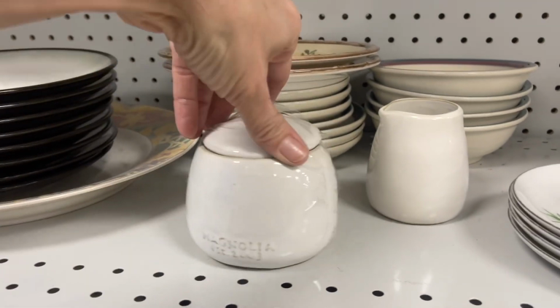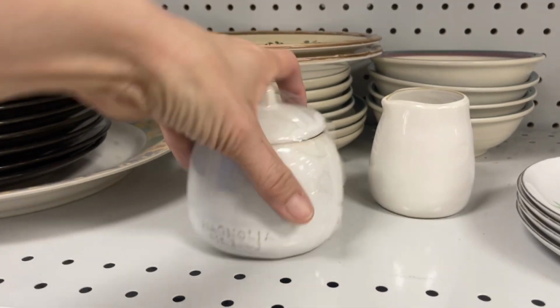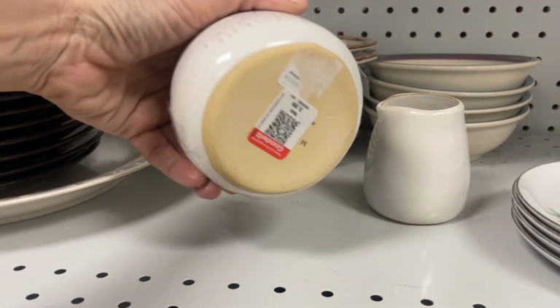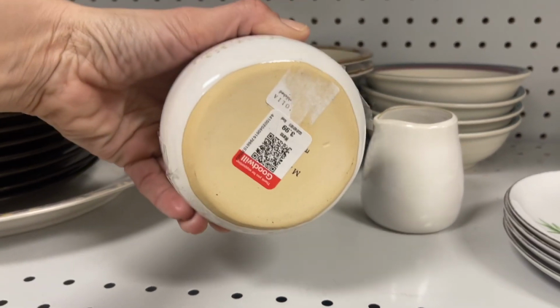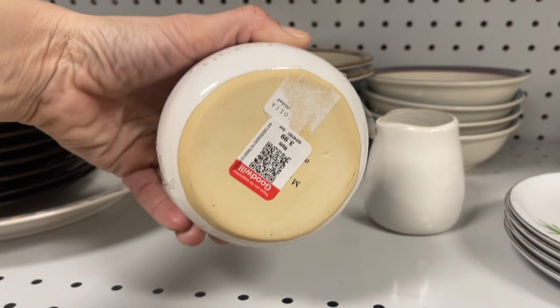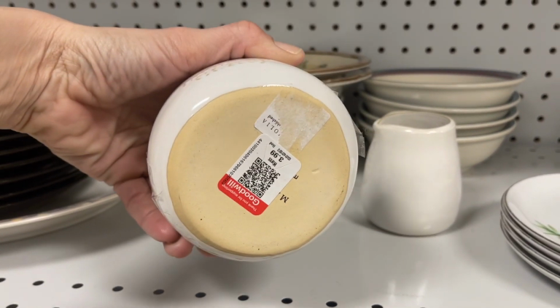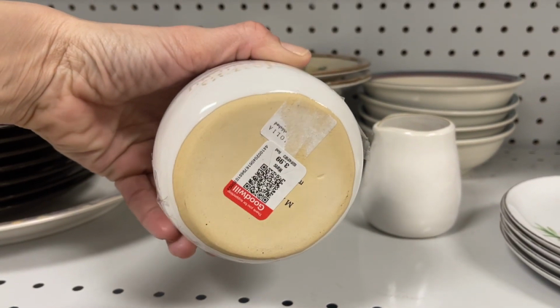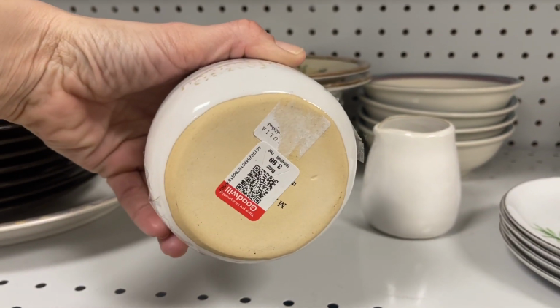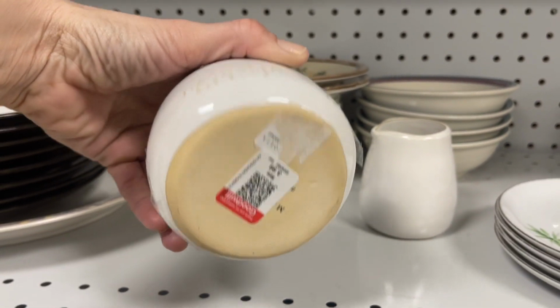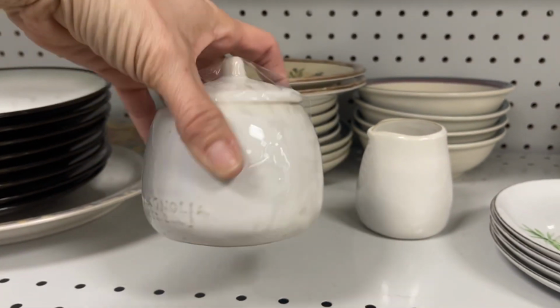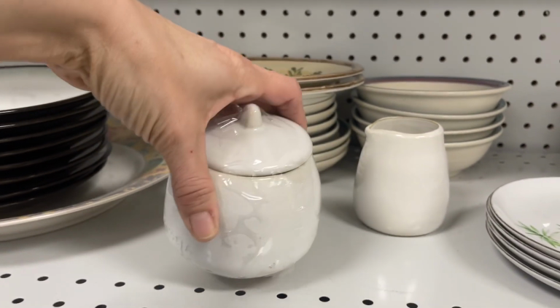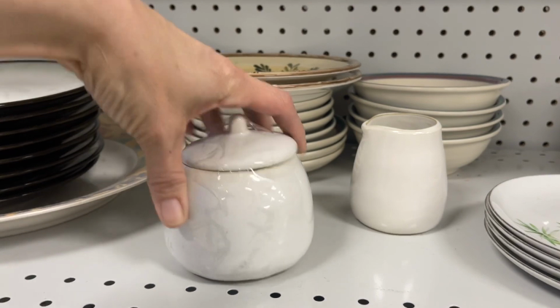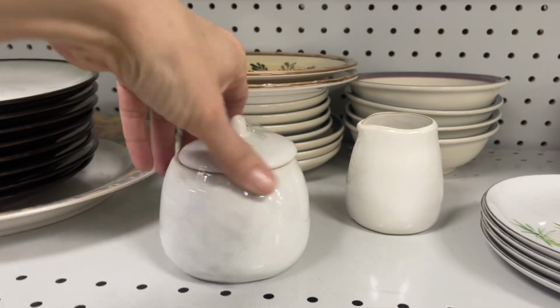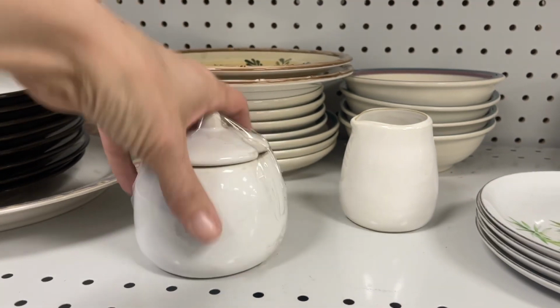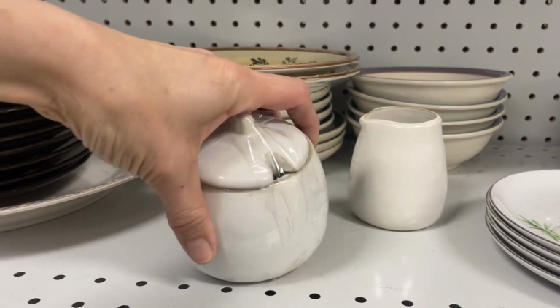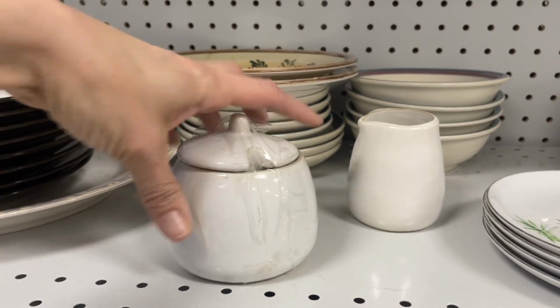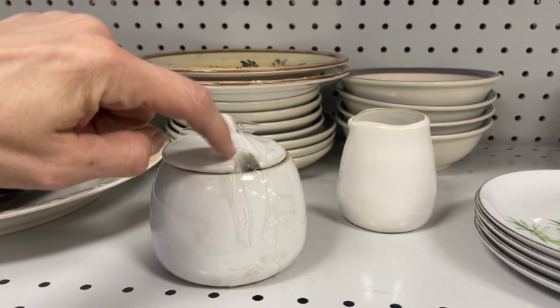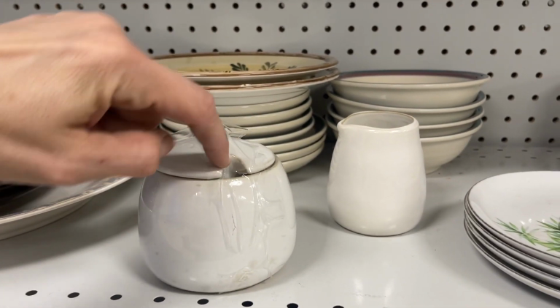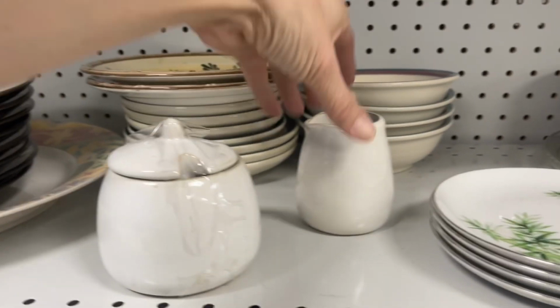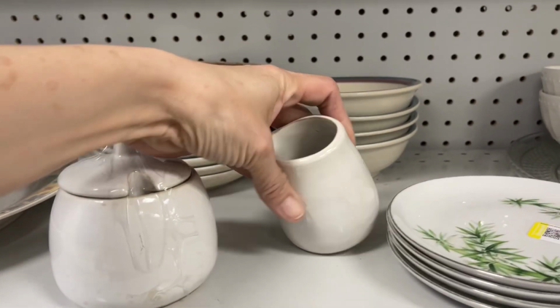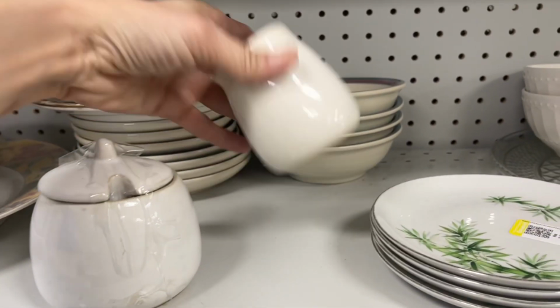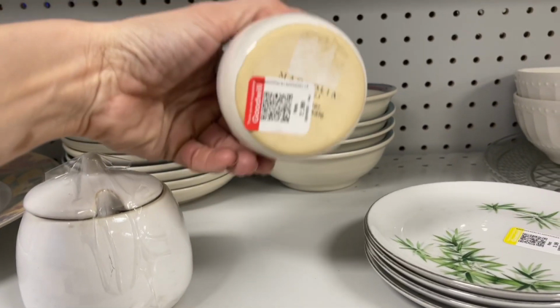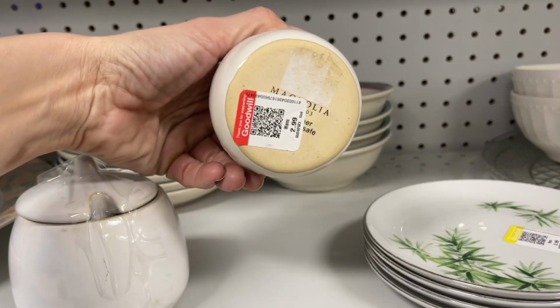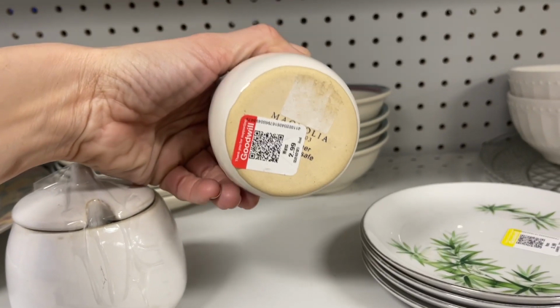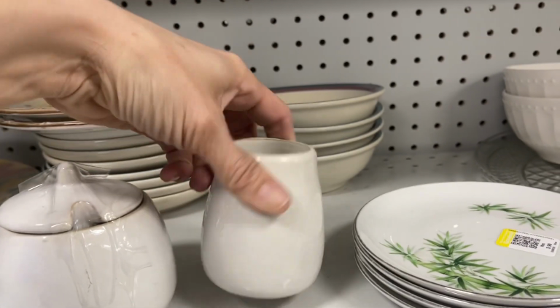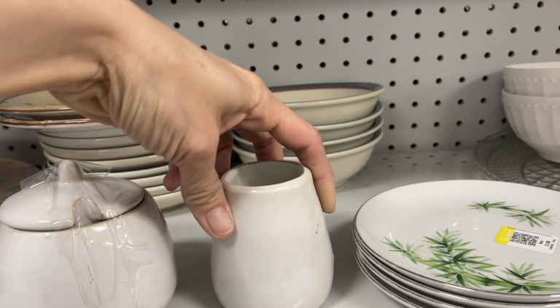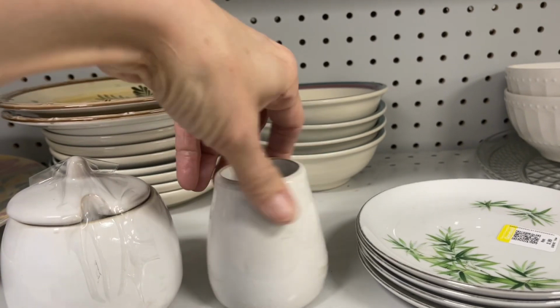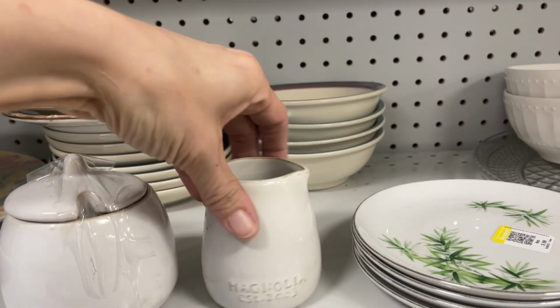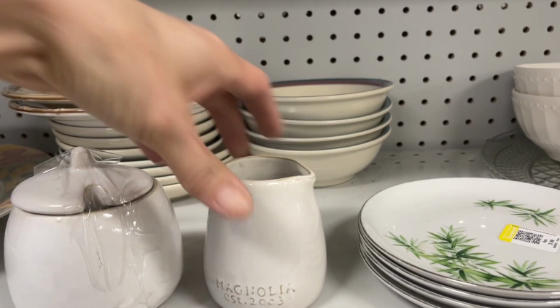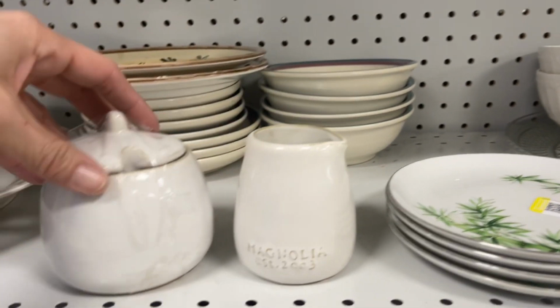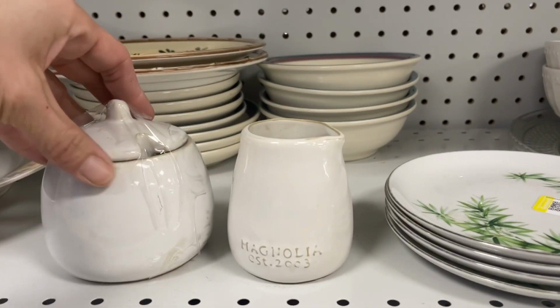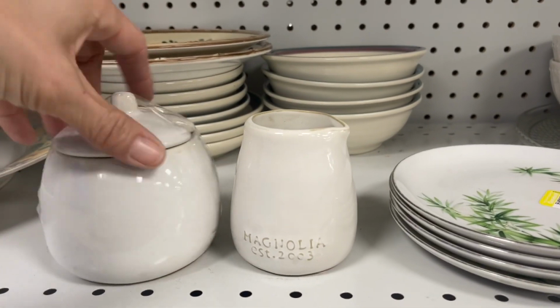I did spot this Magnolia stoneware — a creamer and sugar. It is missing the spoon, but I can get a replacement for that easily enough, so I went ahead and picked these up for seven dollars on the set.